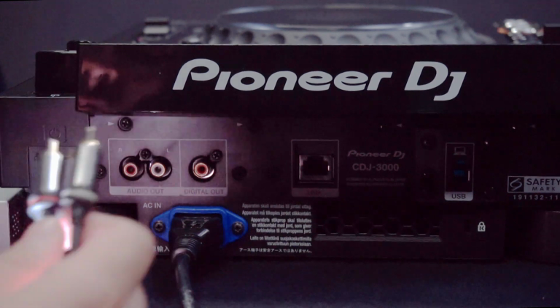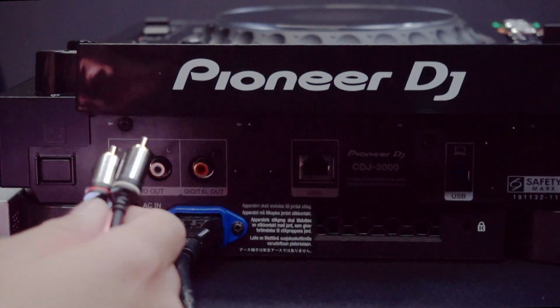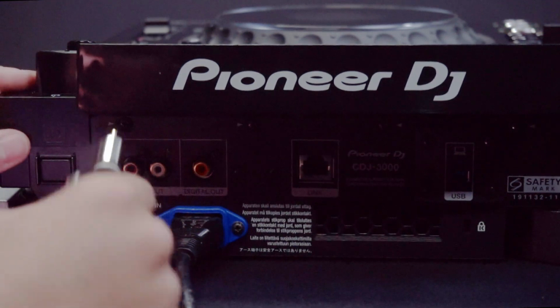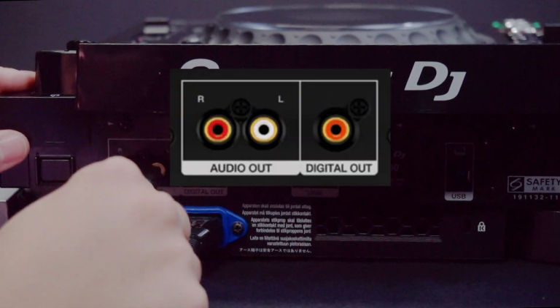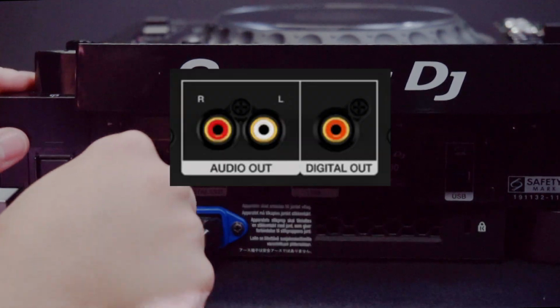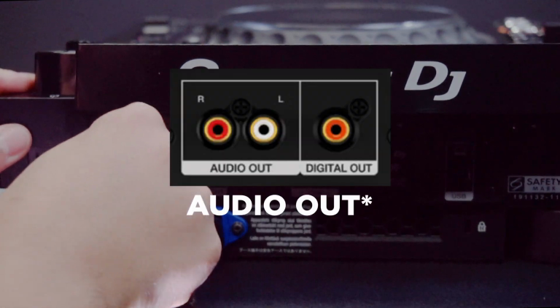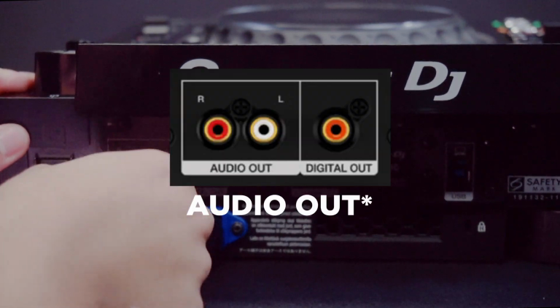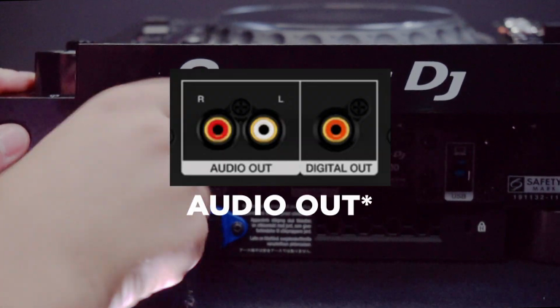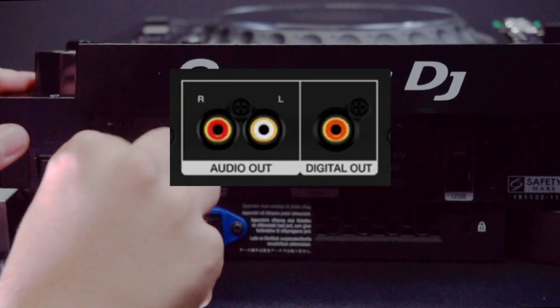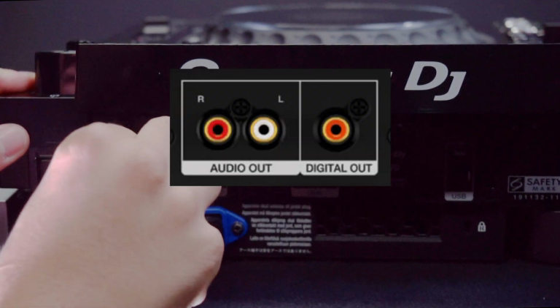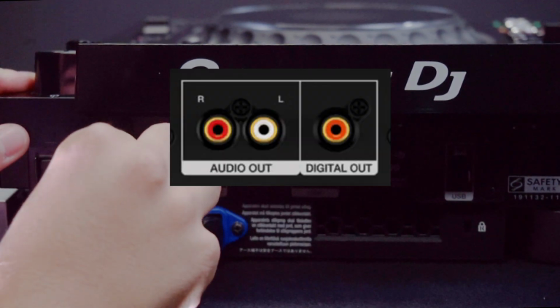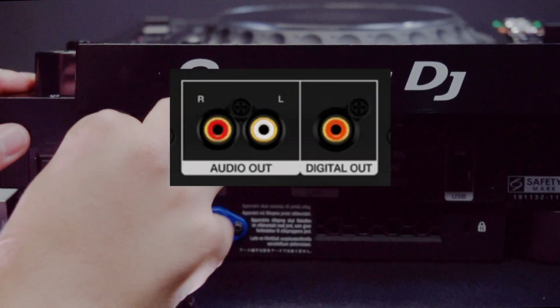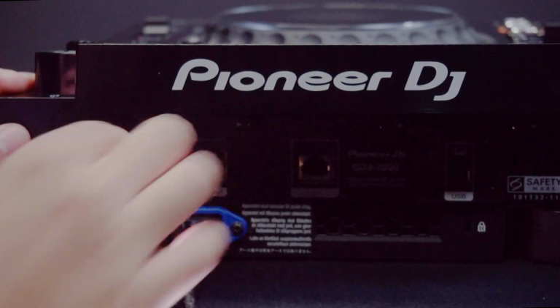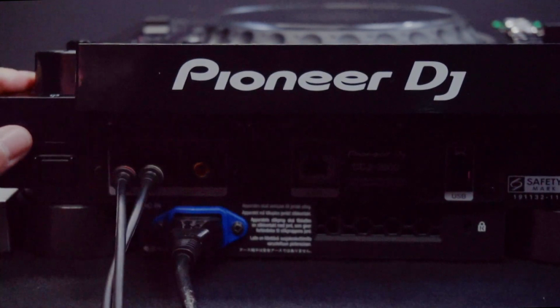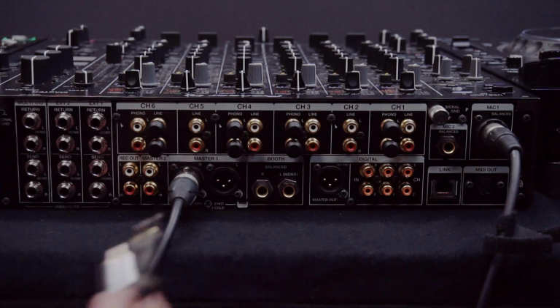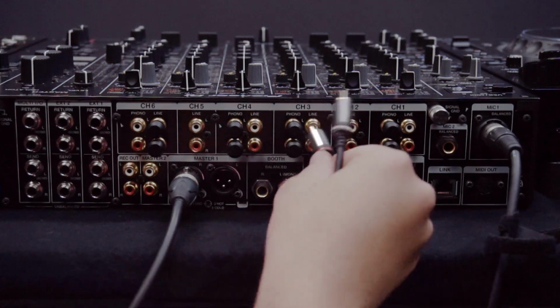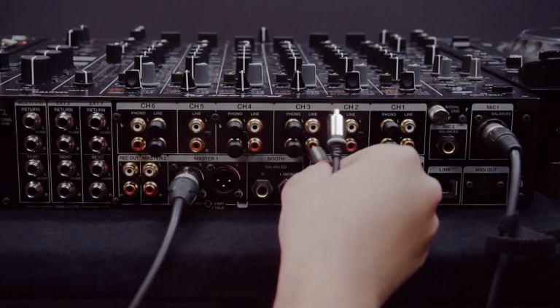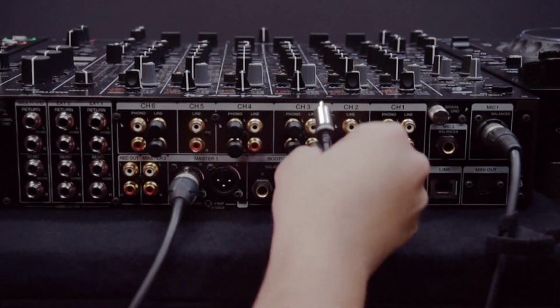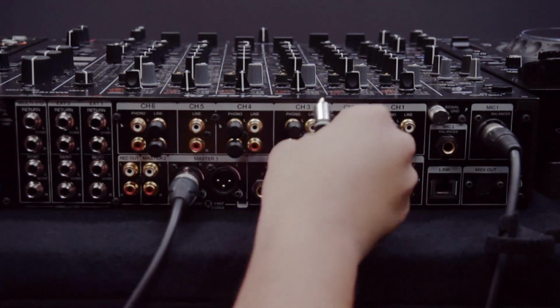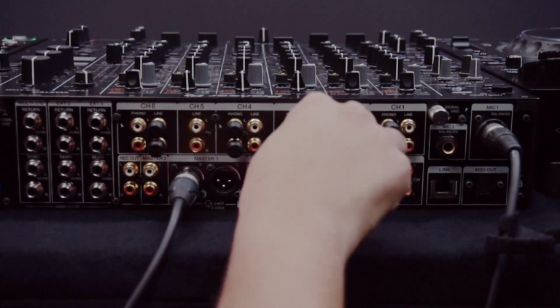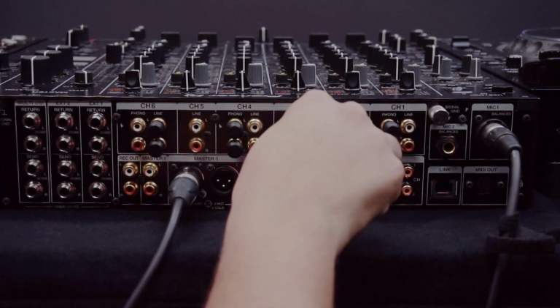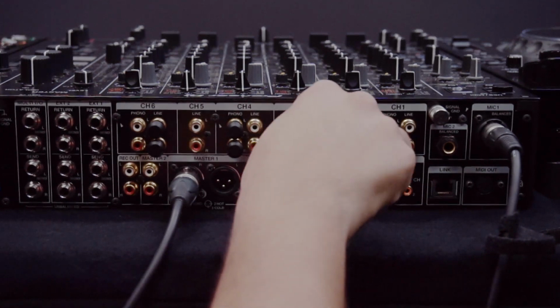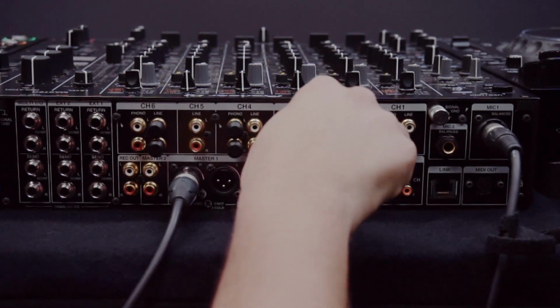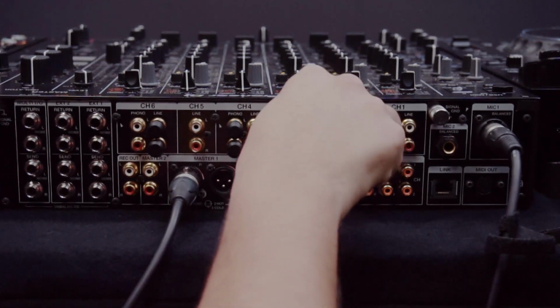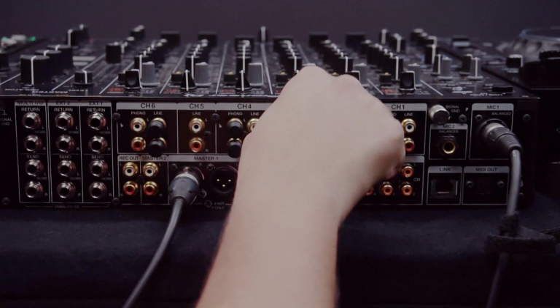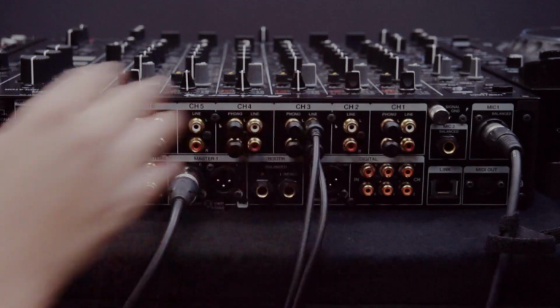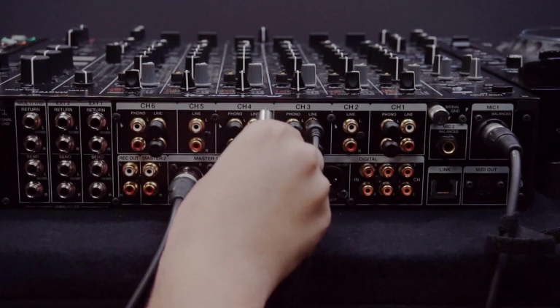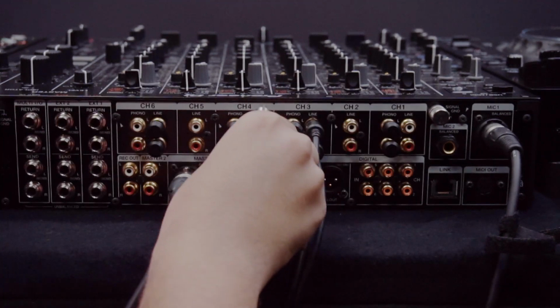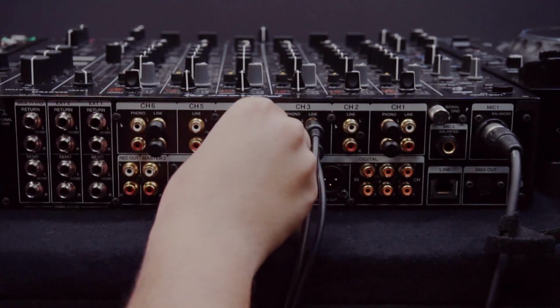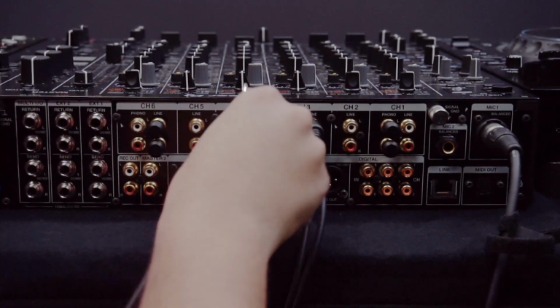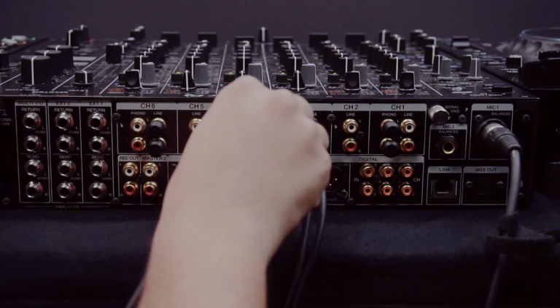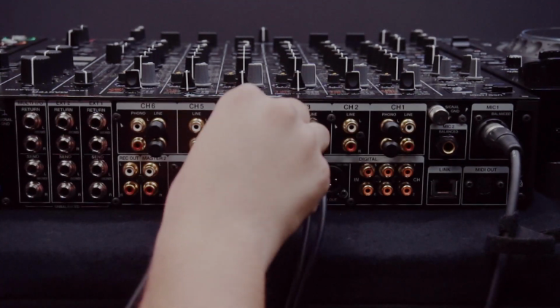Connect your audio cable — whether it's line in or through the digital out — and connect them to the line in or the digital in of the mixer. In this example I'm using channels 3 and 4 on the DJM V10.